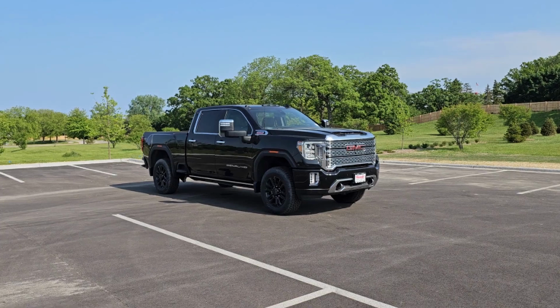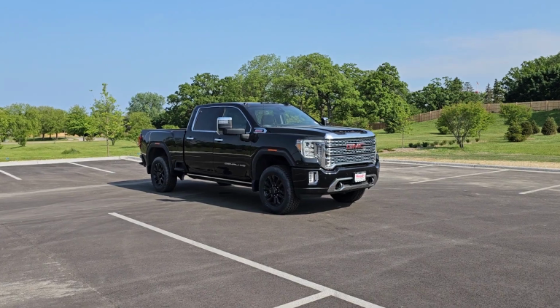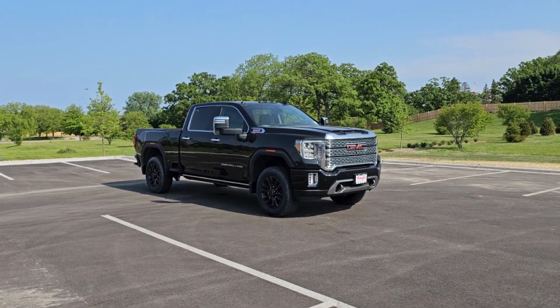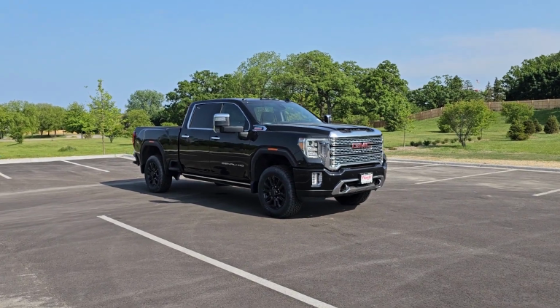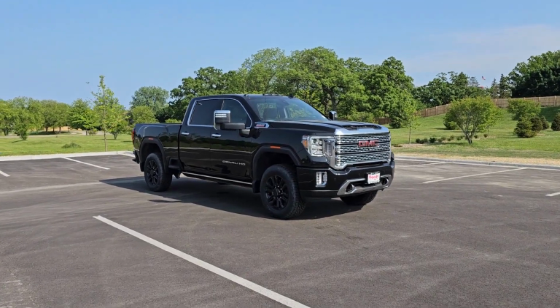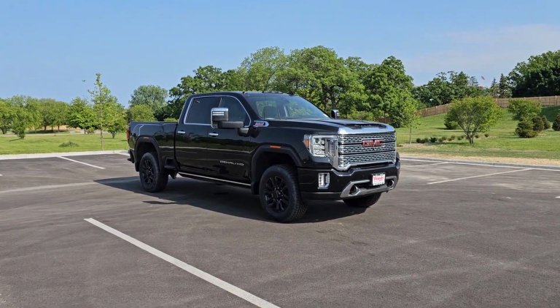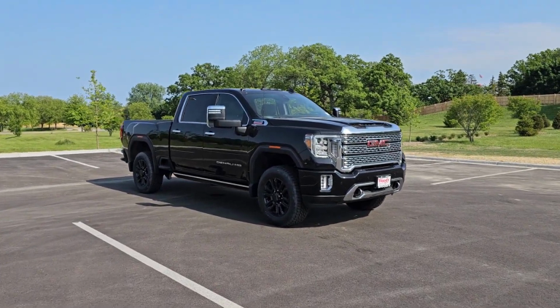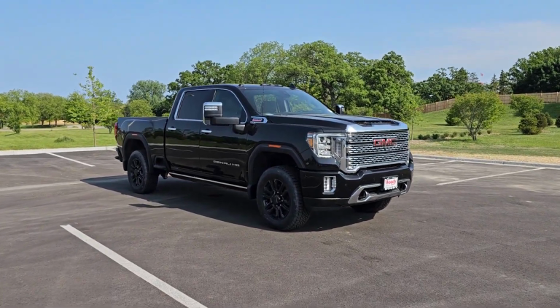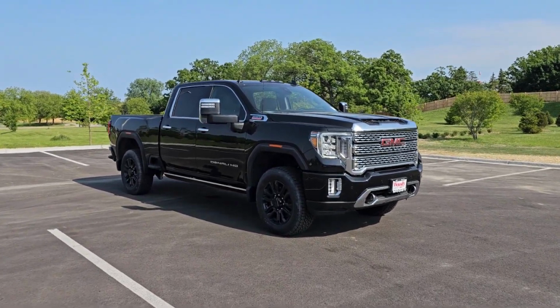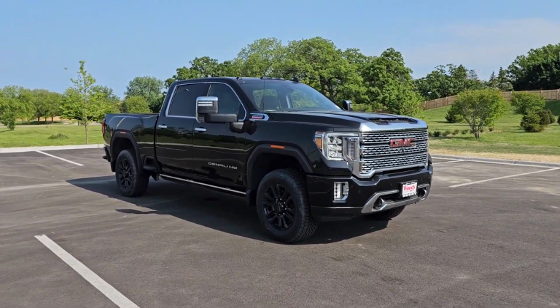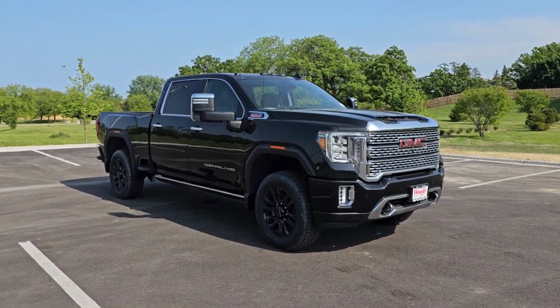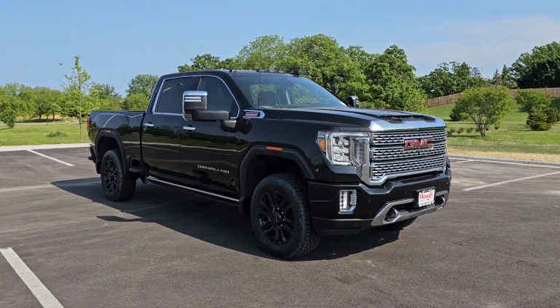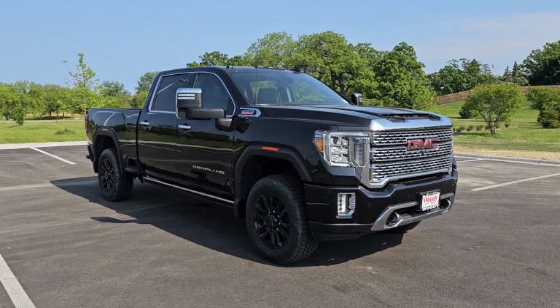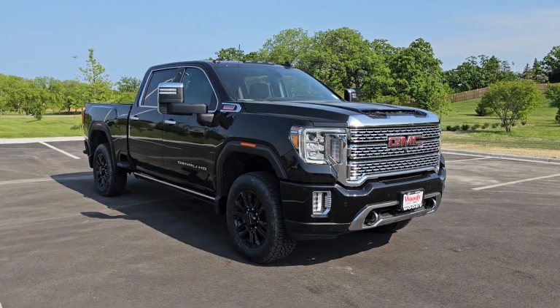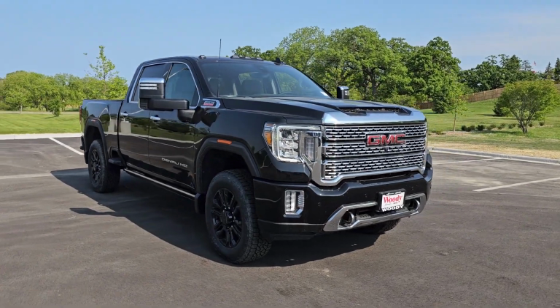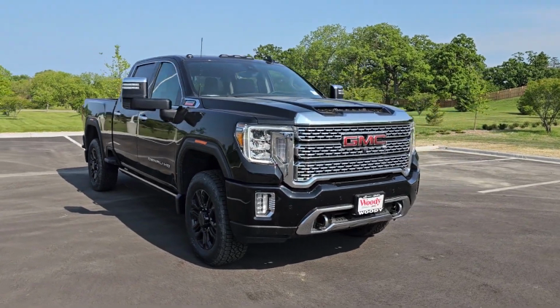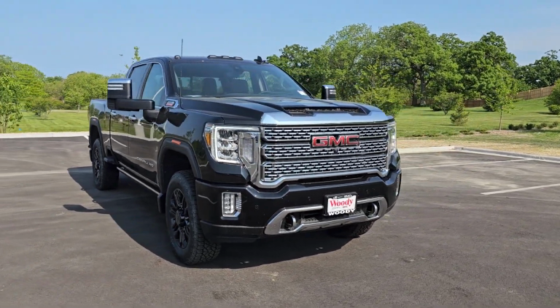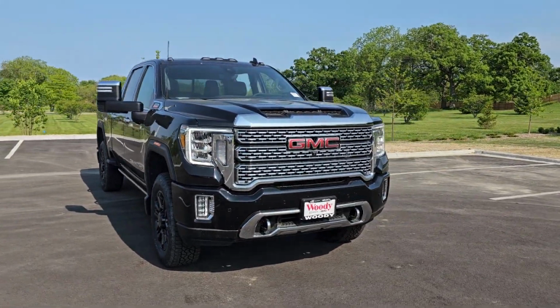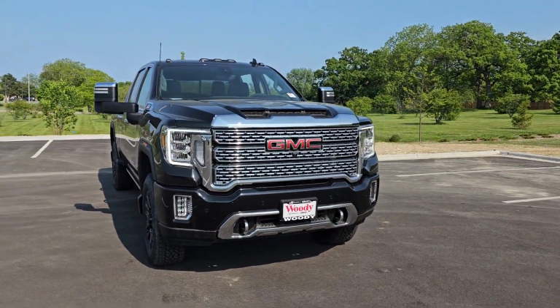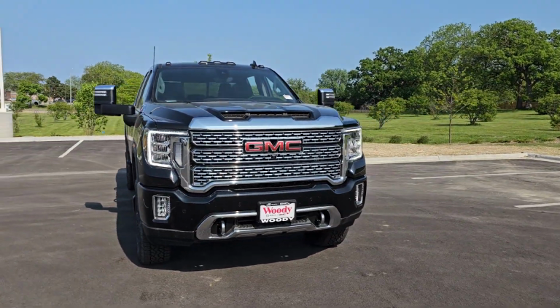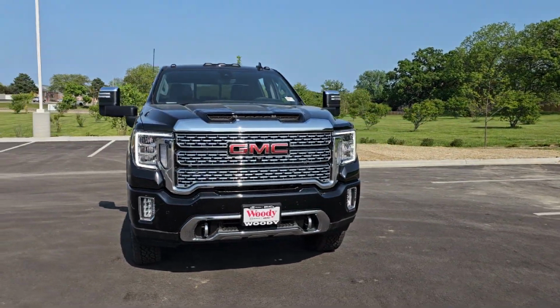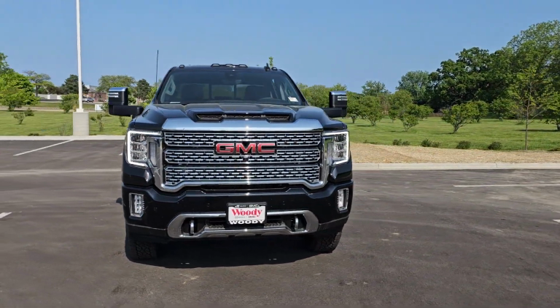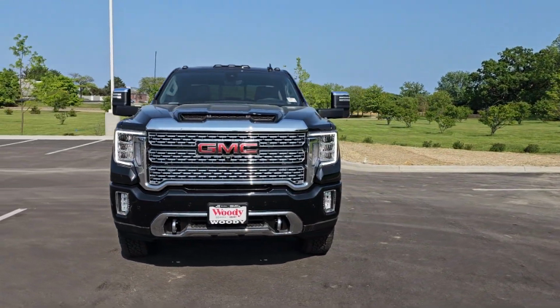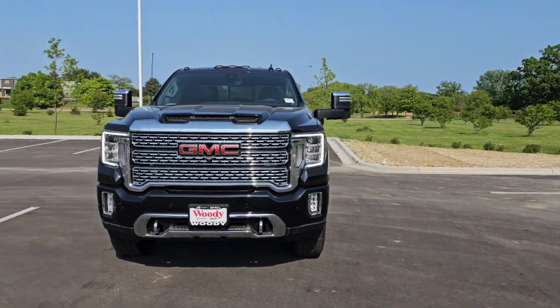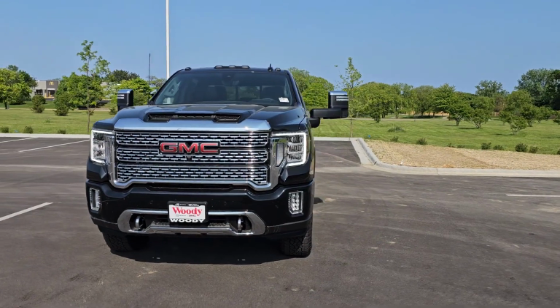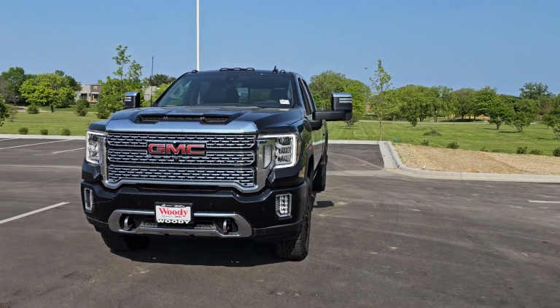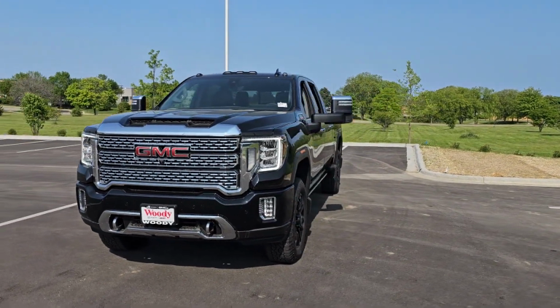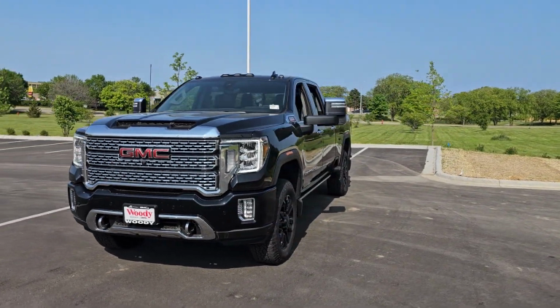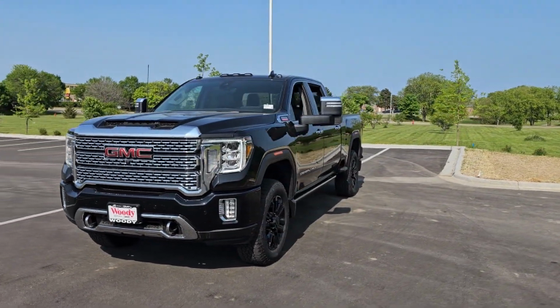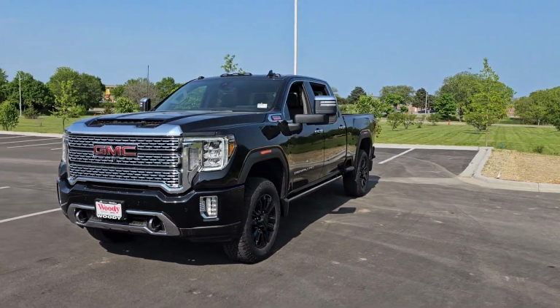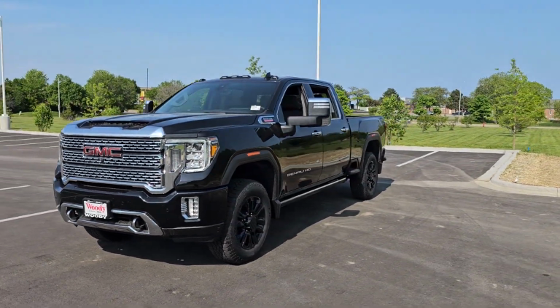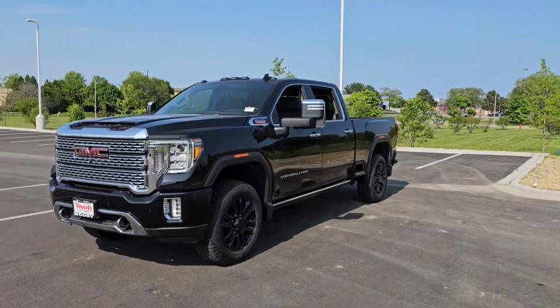Get into the 2023 GMC Sierra HD. Here's an undeniably powerful Sierra HD that offers beefy towing and hauling capability, responsive steering and impressive maneuverability.